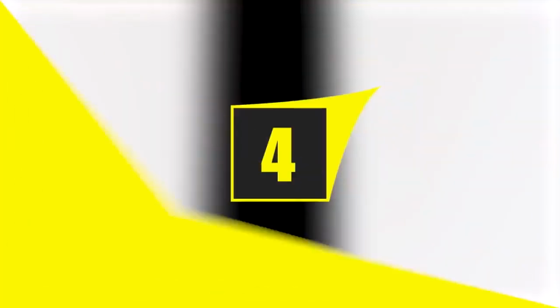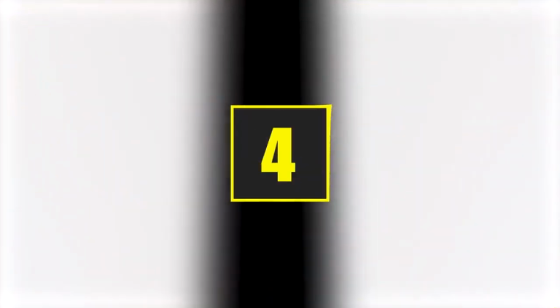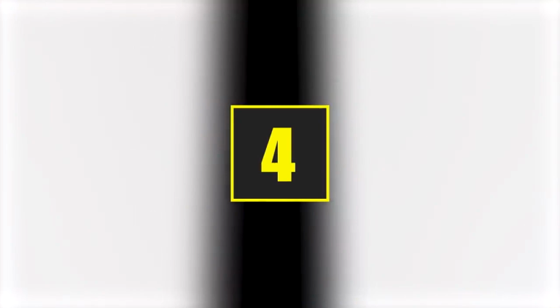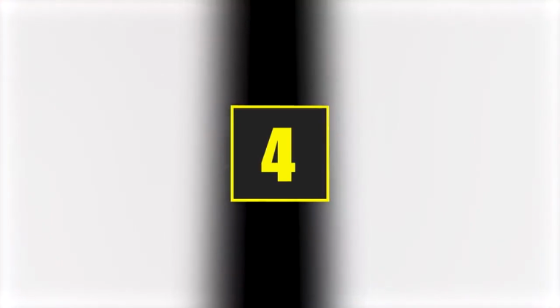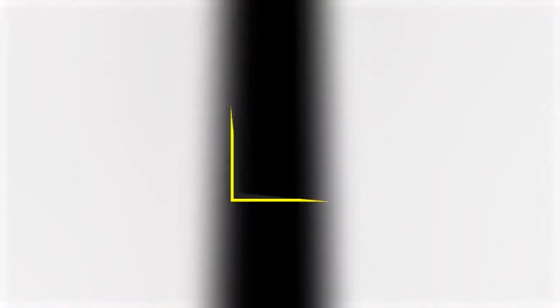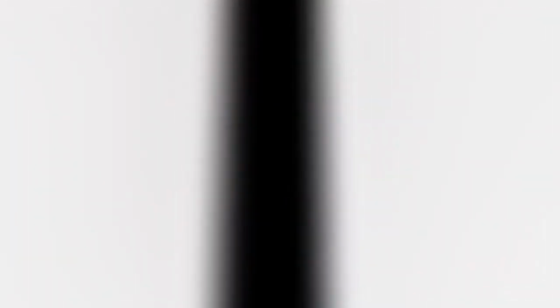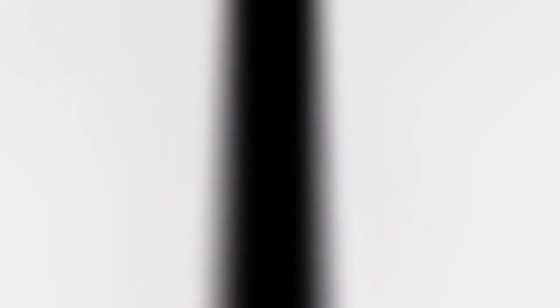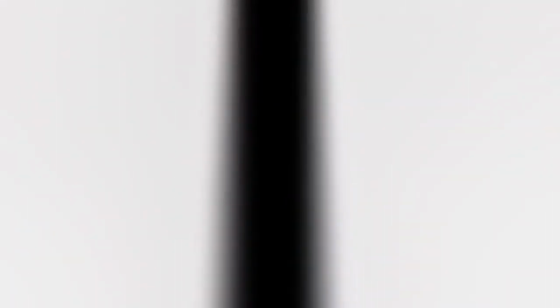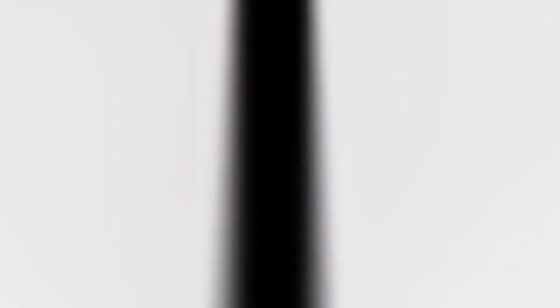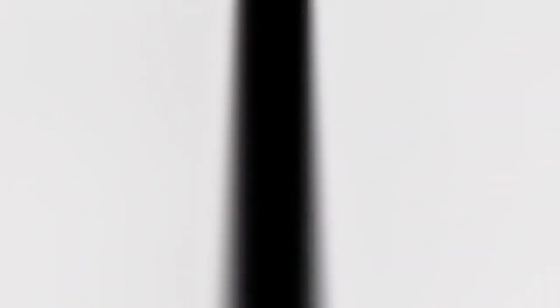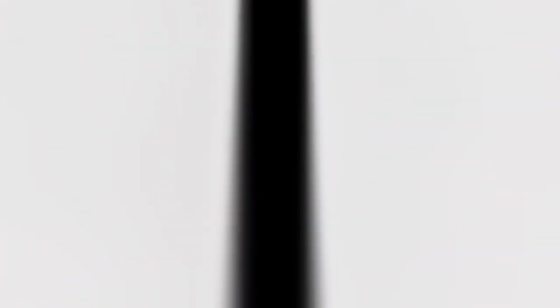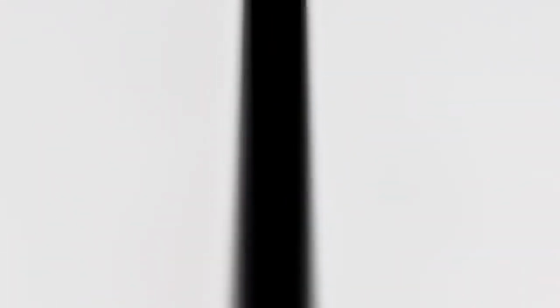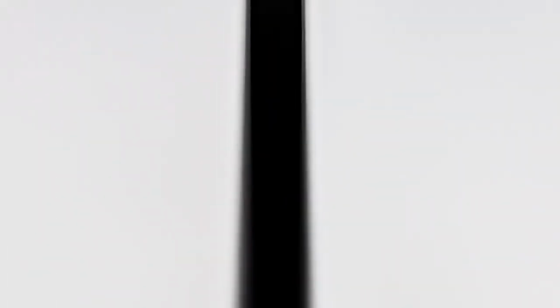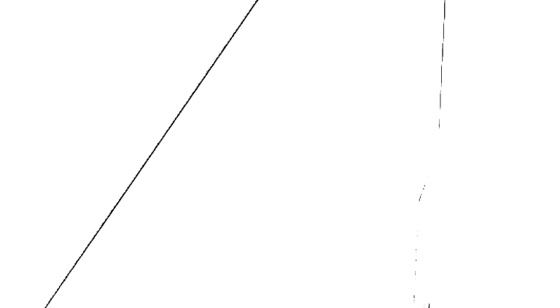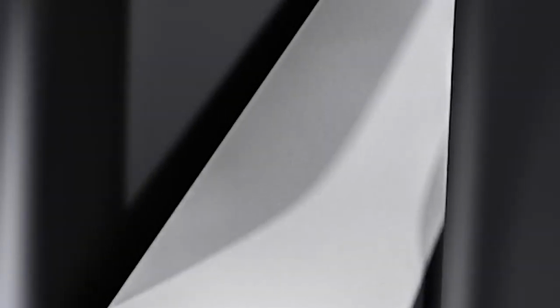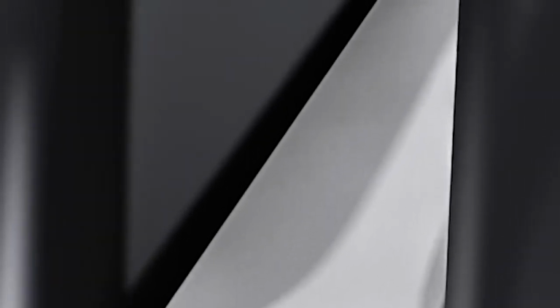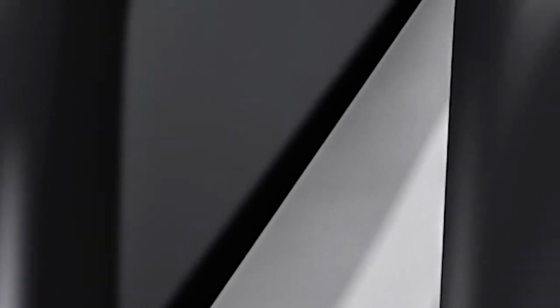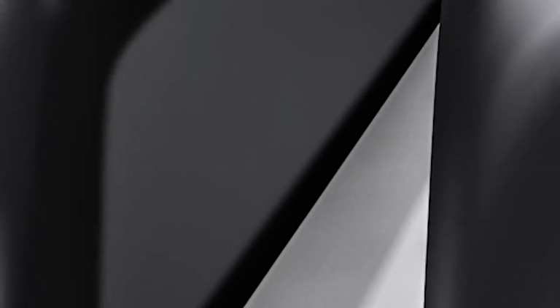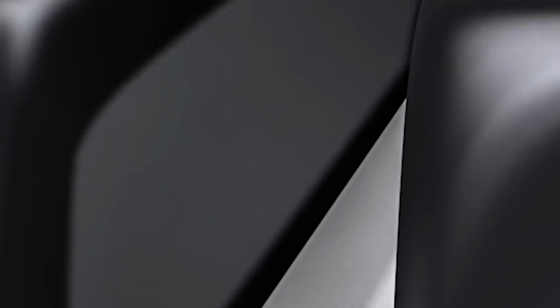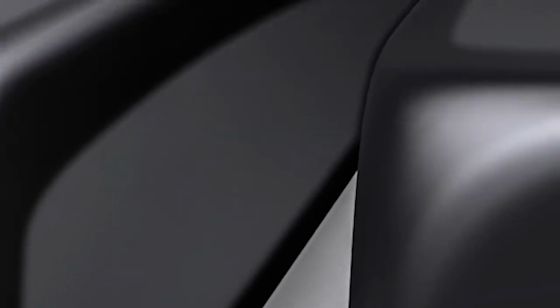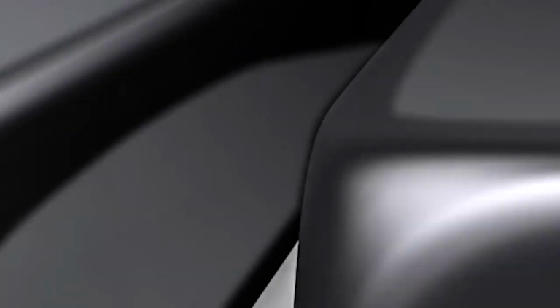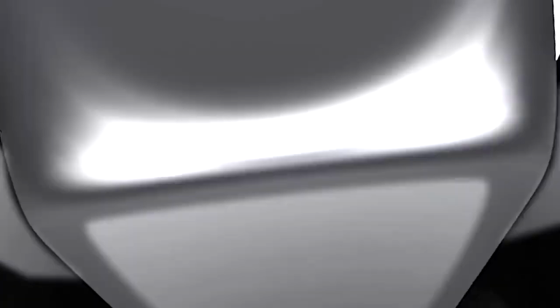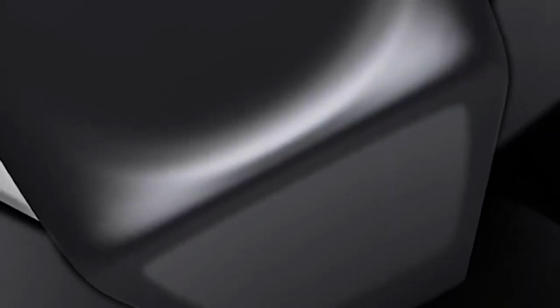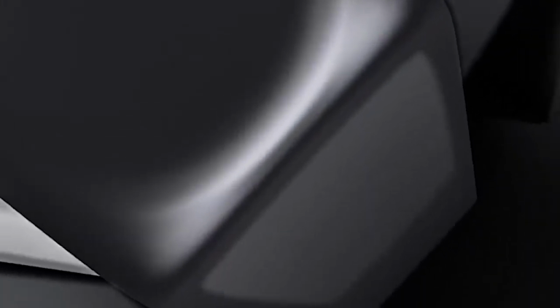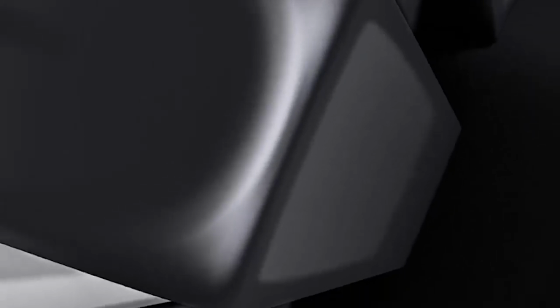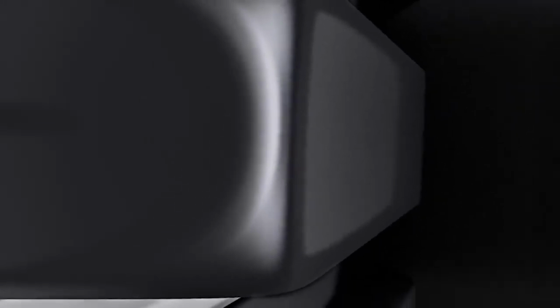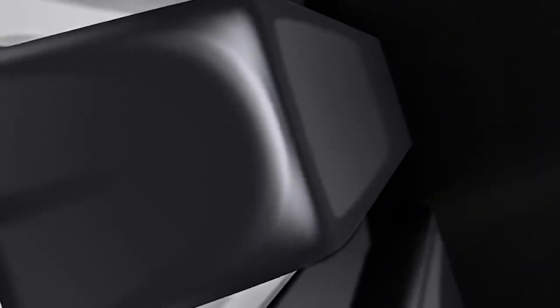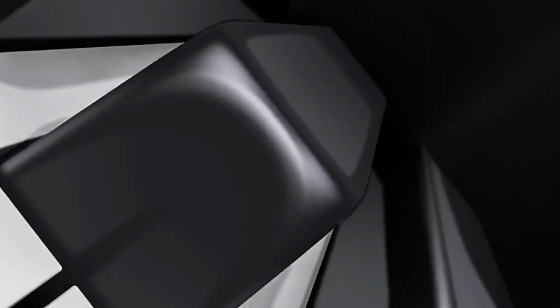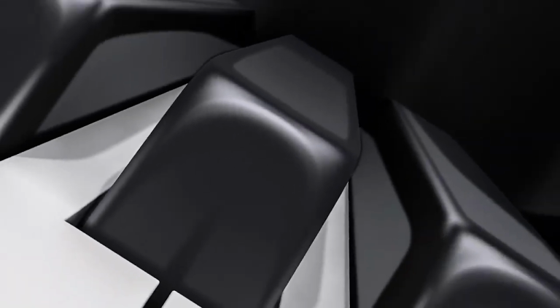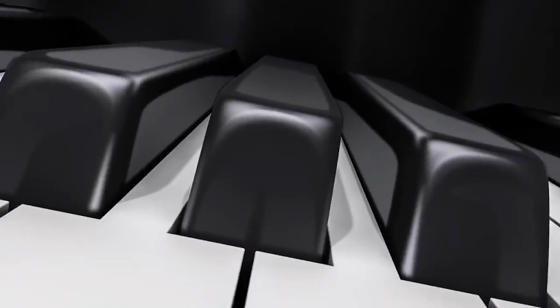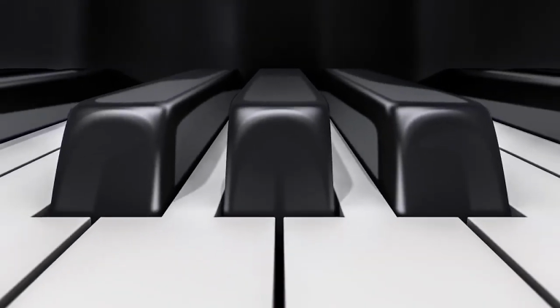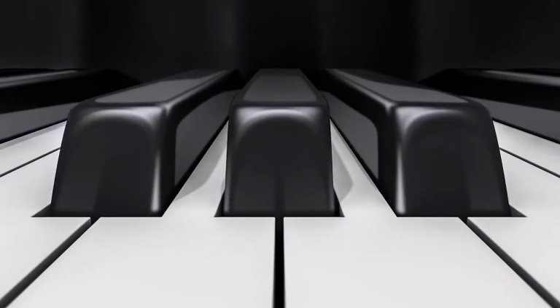Number 4. Not so easy, but here we have the keys of a piano.